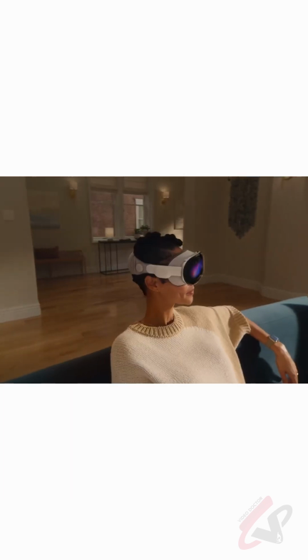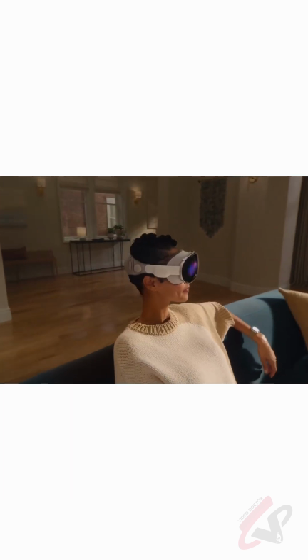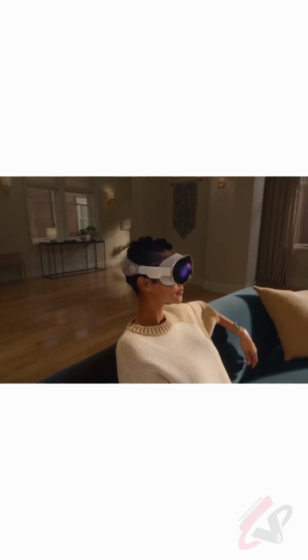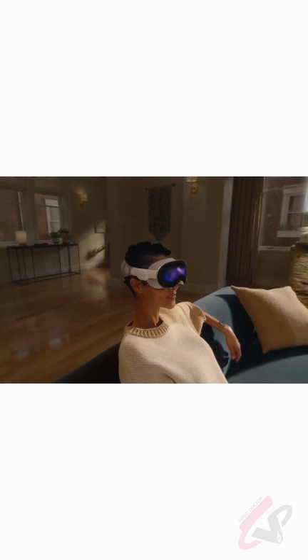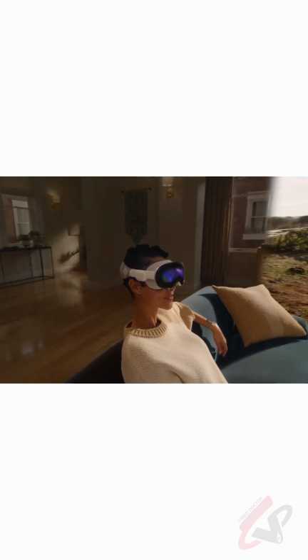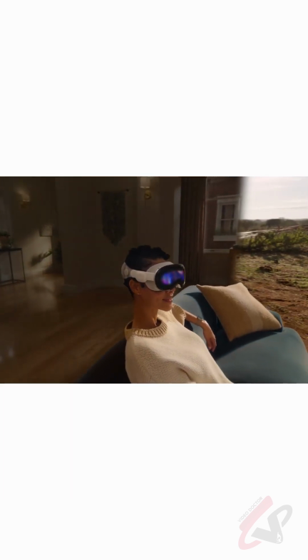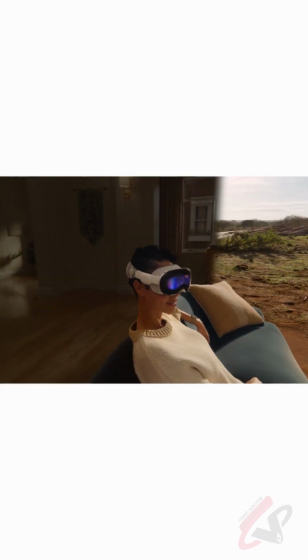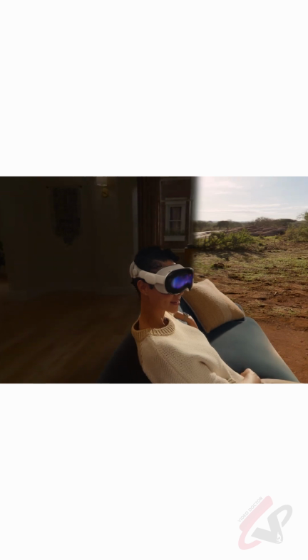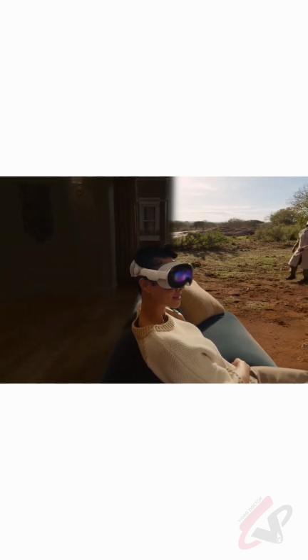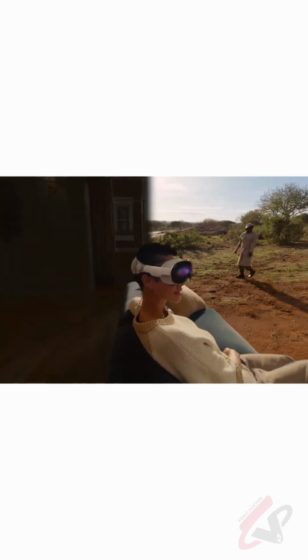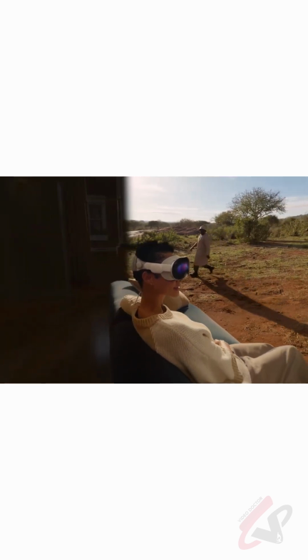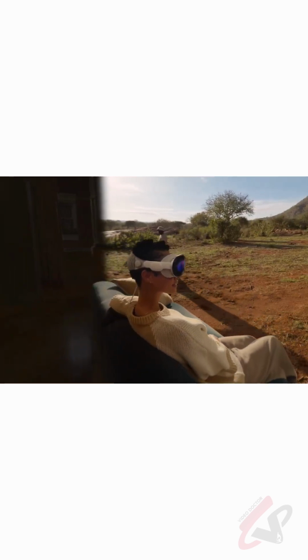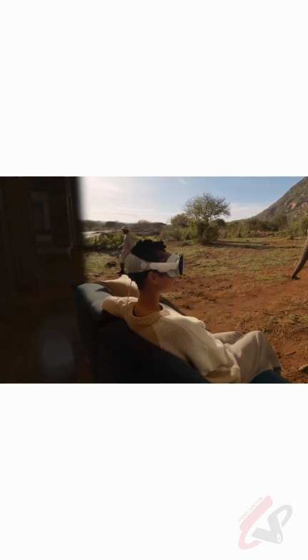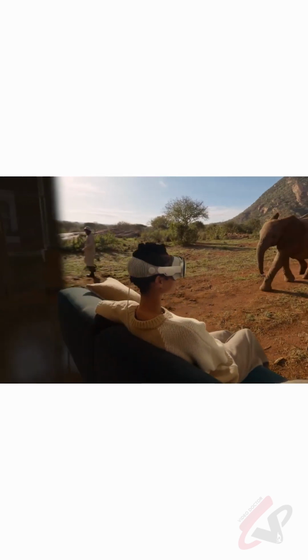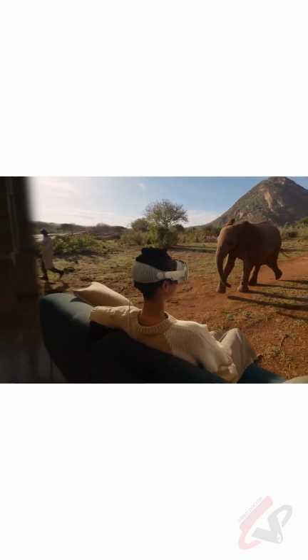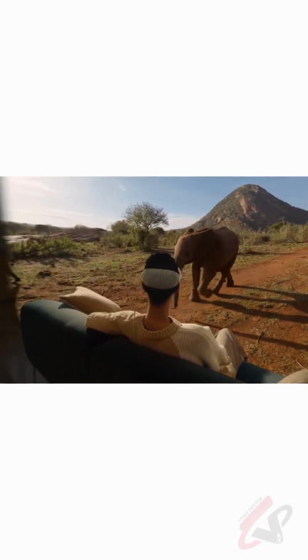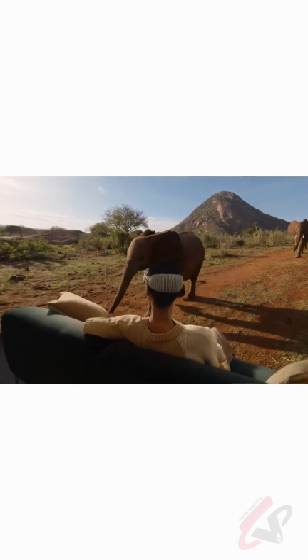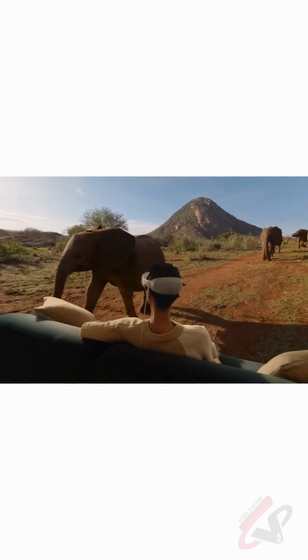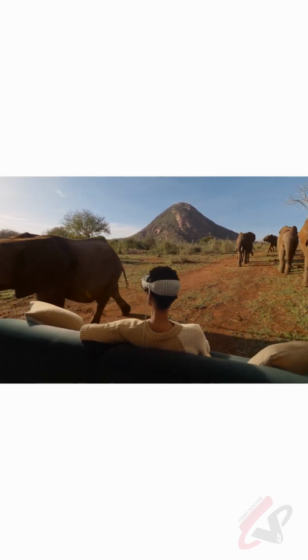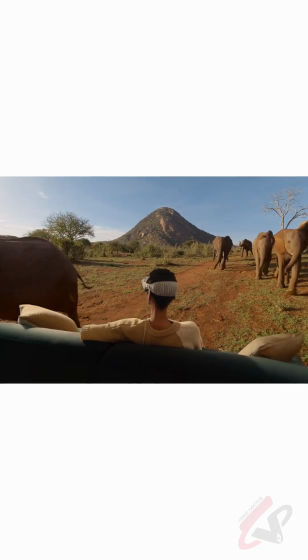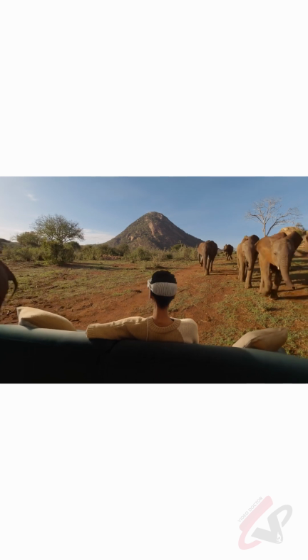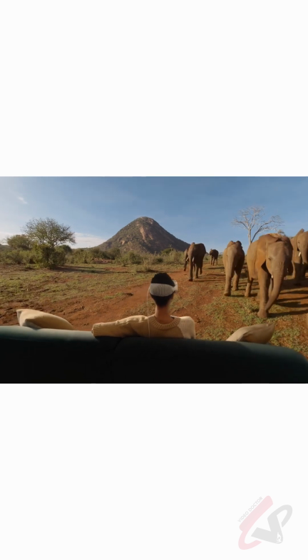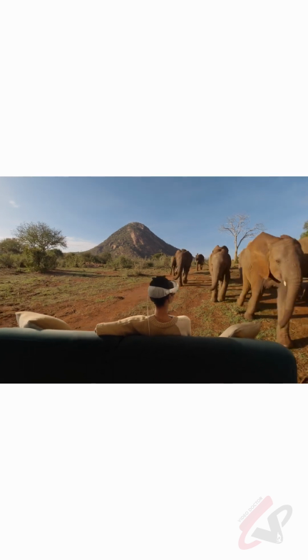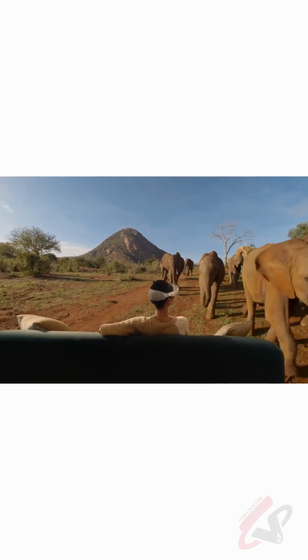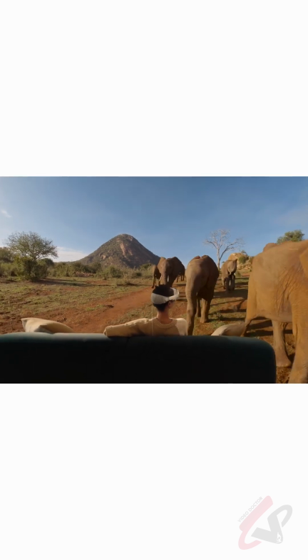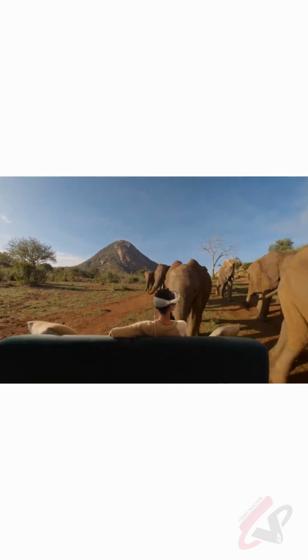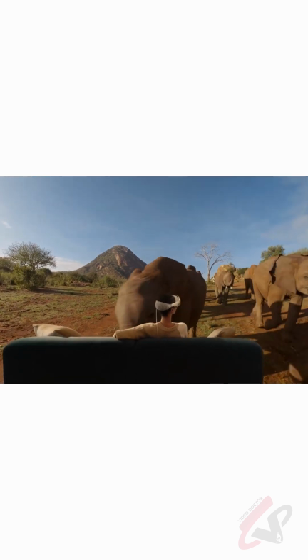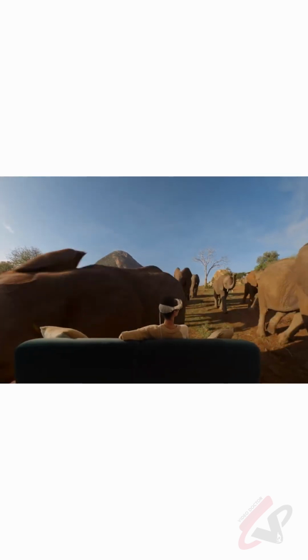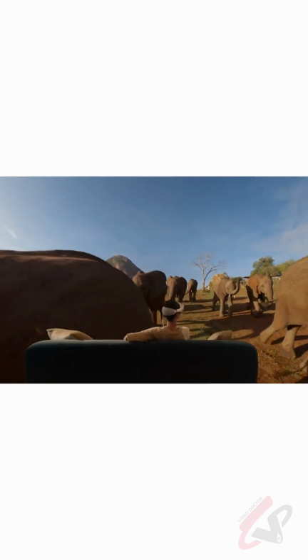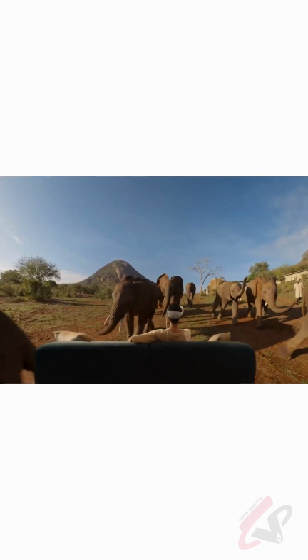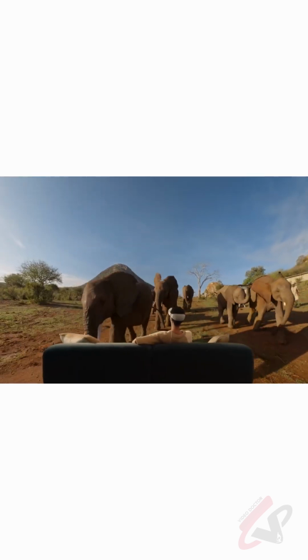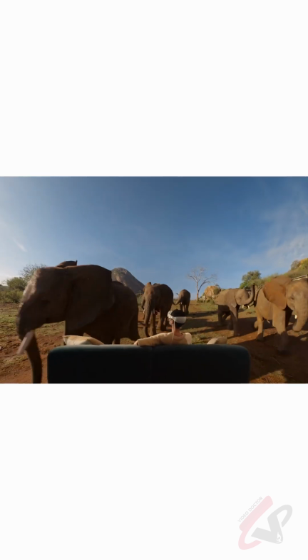DaVinci Resolve is being updated to become the world's first immersive video editor. New features include an immersive video viewer, editing directly on Apple Vision Pro, bypassing transitions using XML metadata, and export presets that allow easy output directly compatible with Apple Vision Pro.